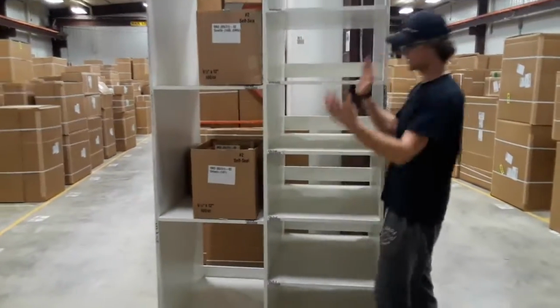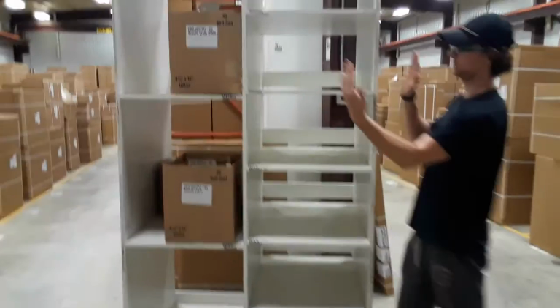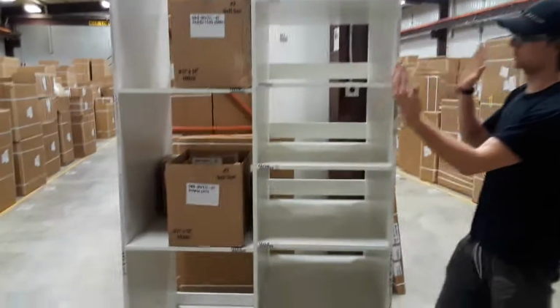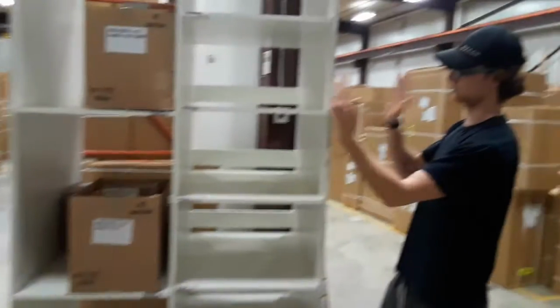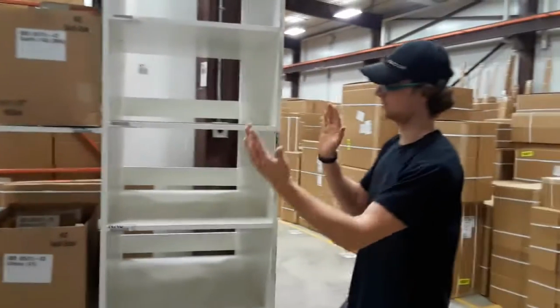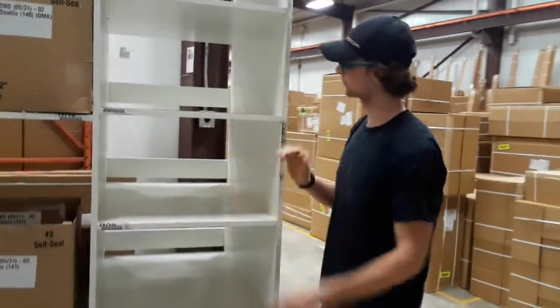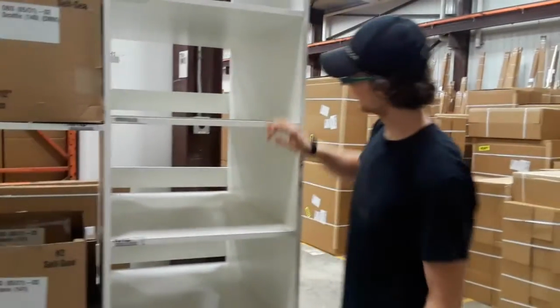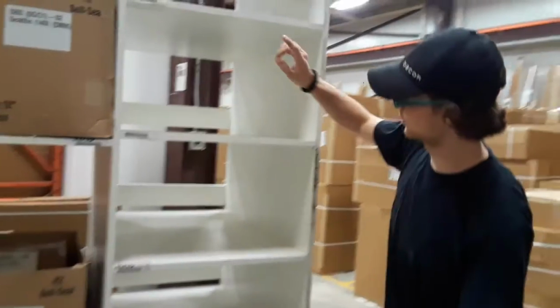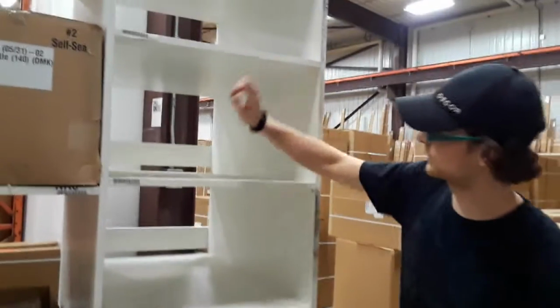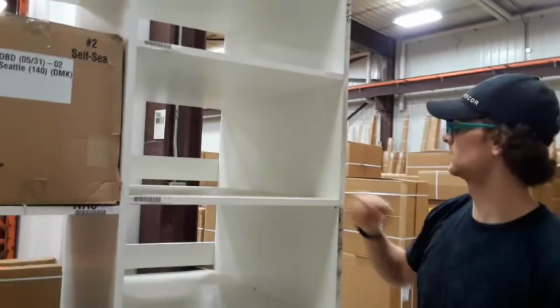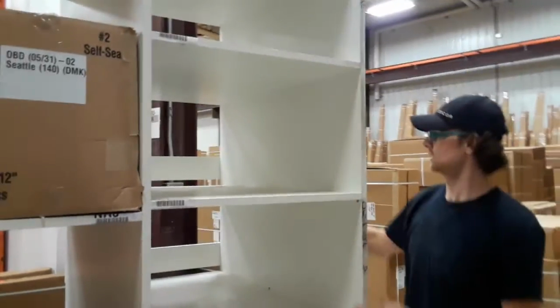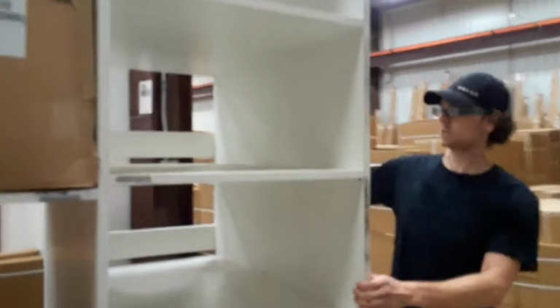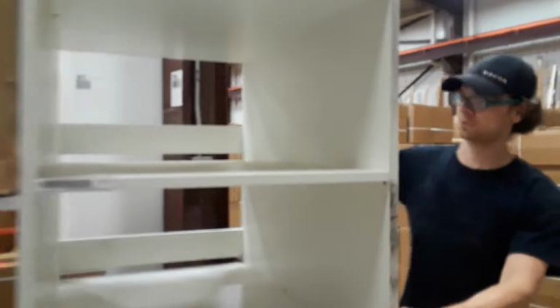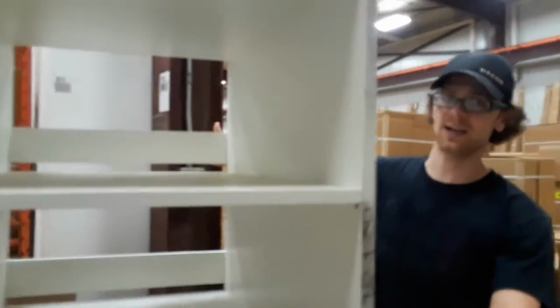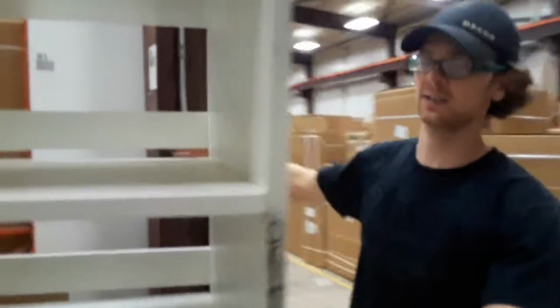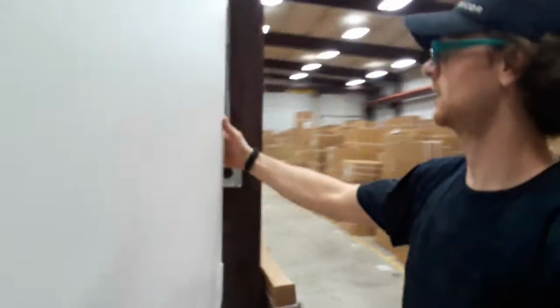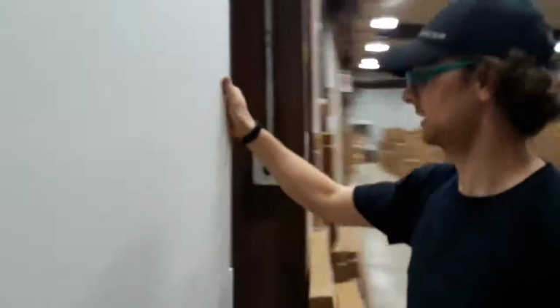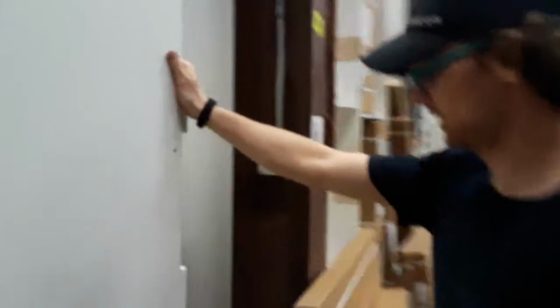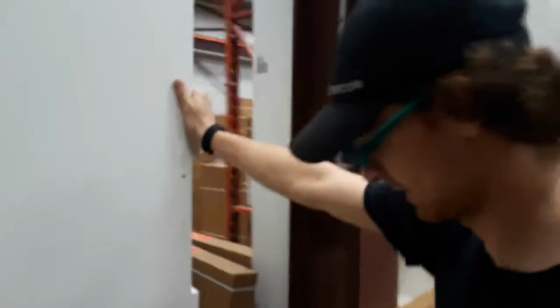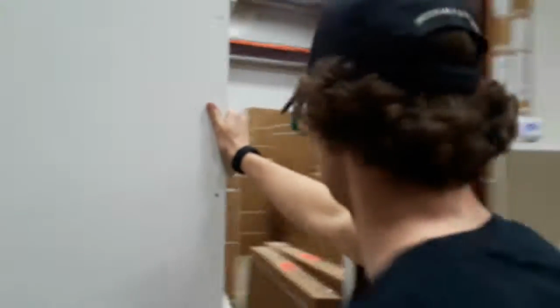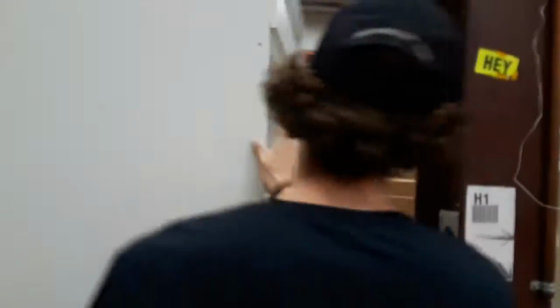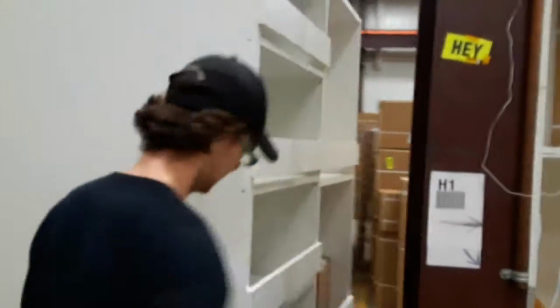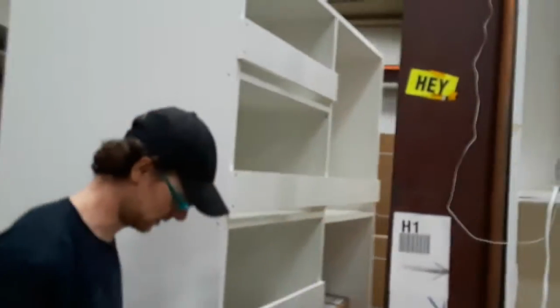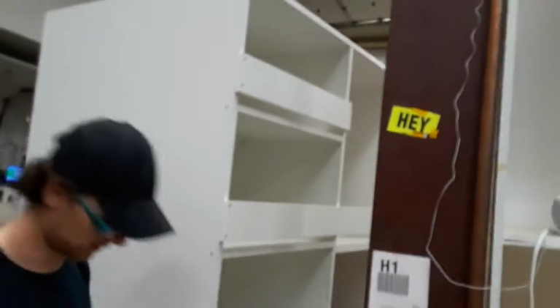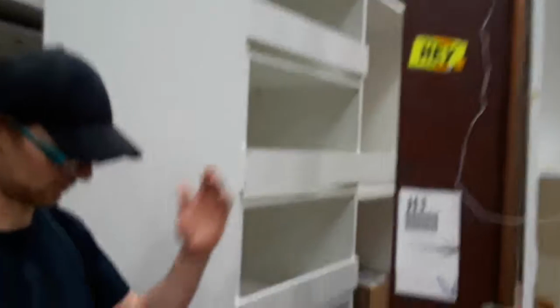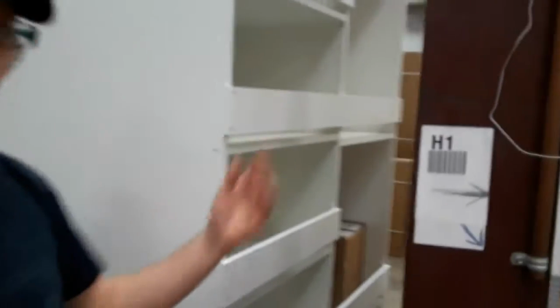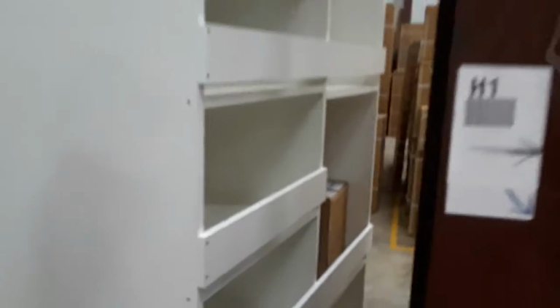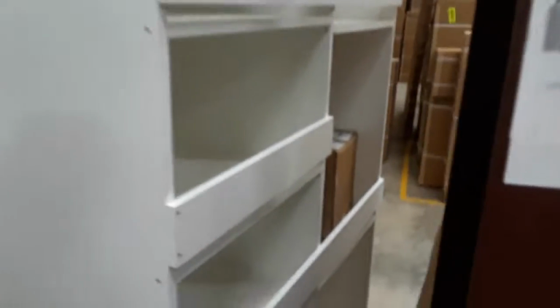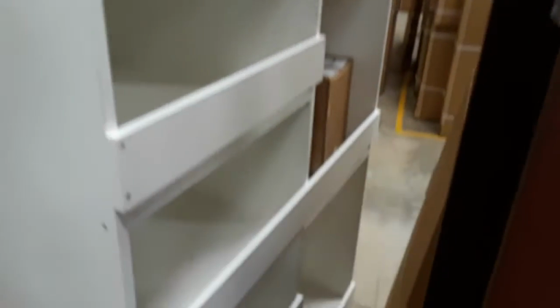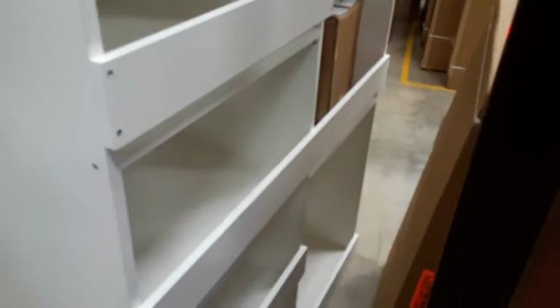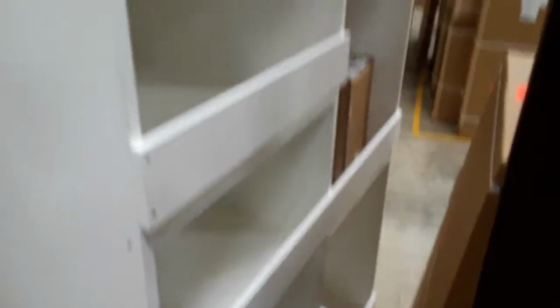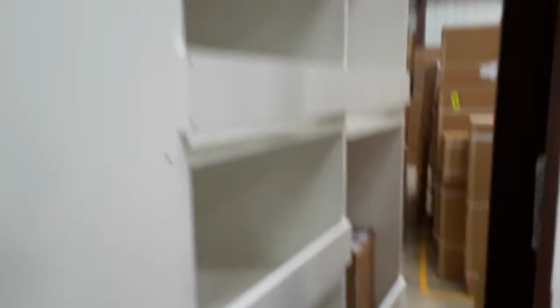And then when we took out the shelves, it was really tippy. So we put in these brace straps in the back, and now it is less tippy again, and it's not going to fall over on us and break and then cause damaged product.